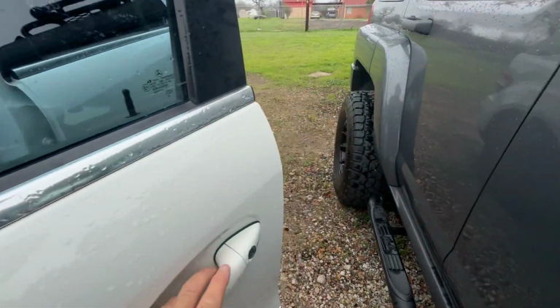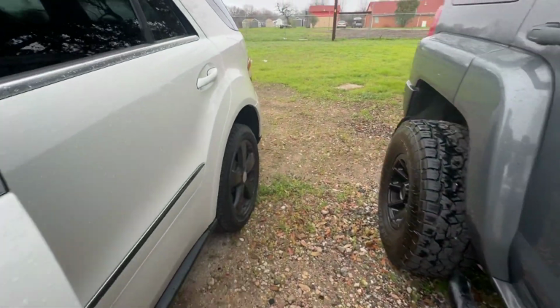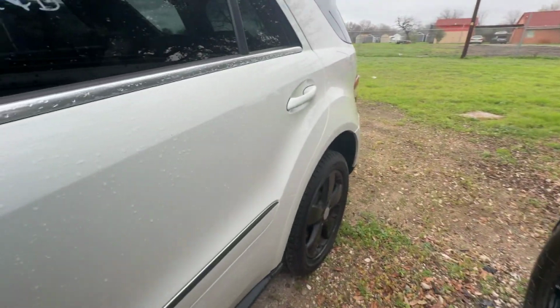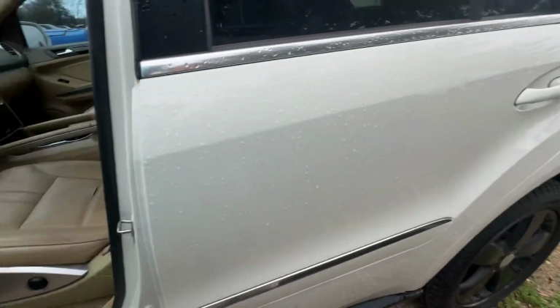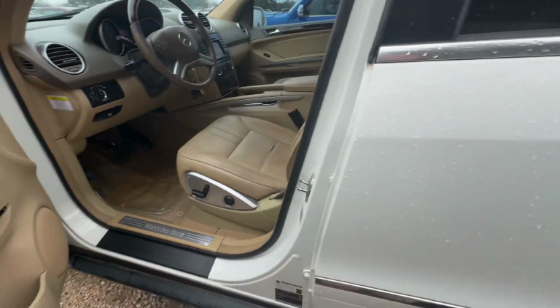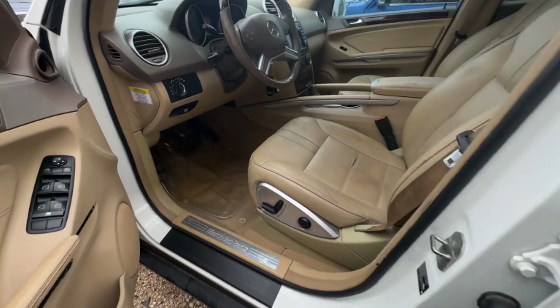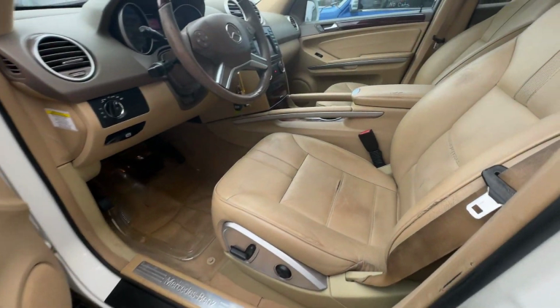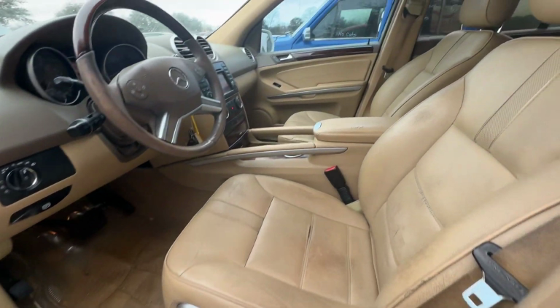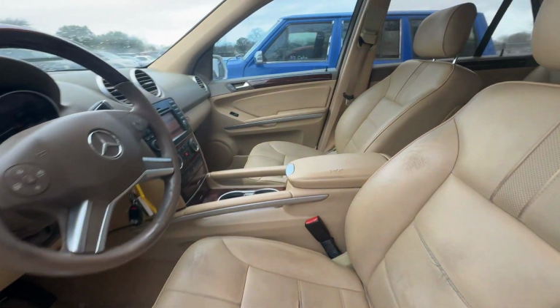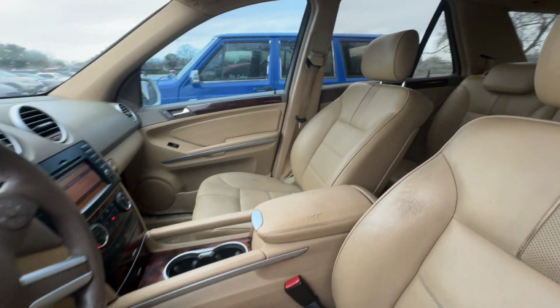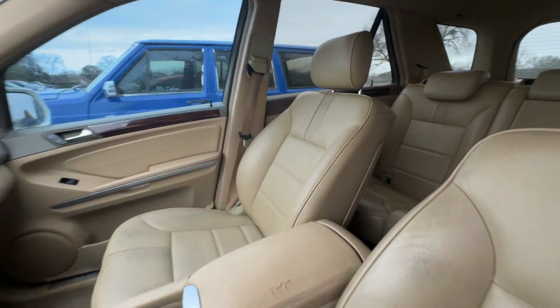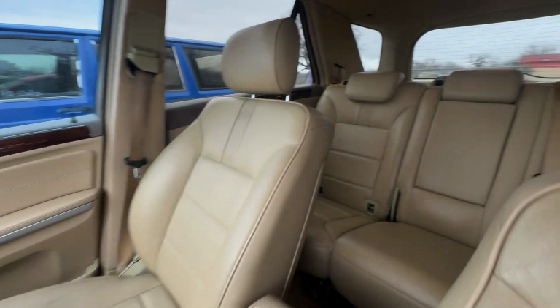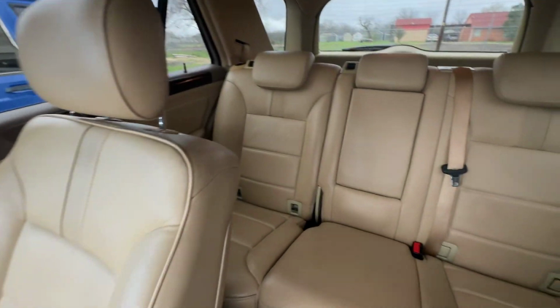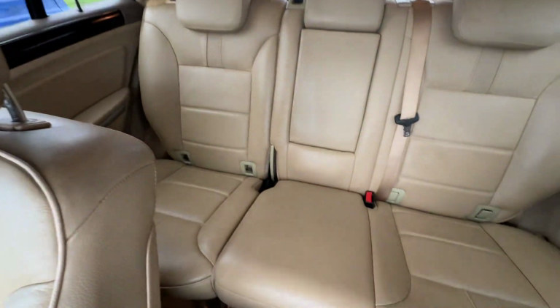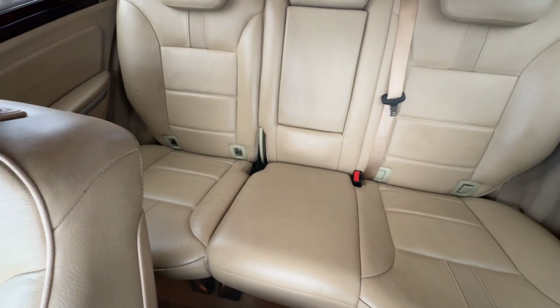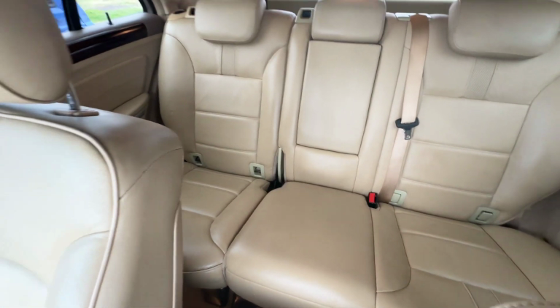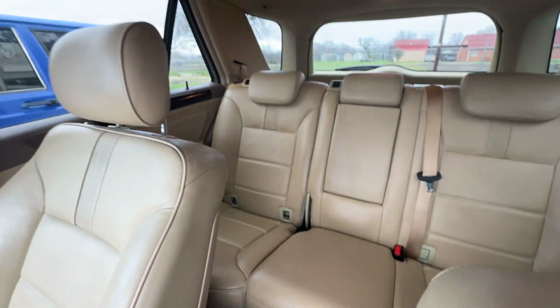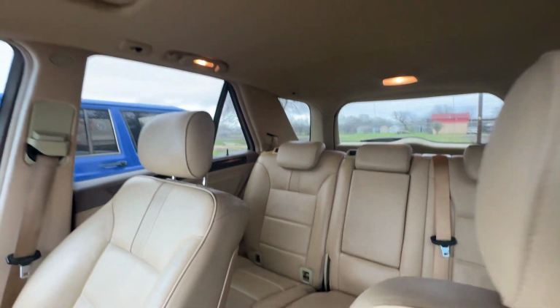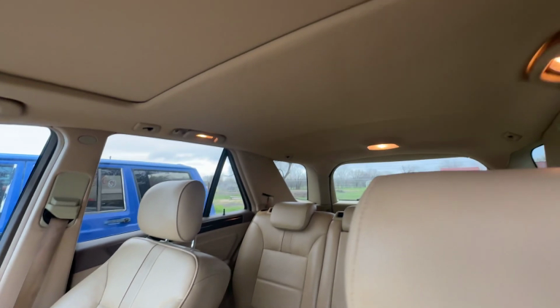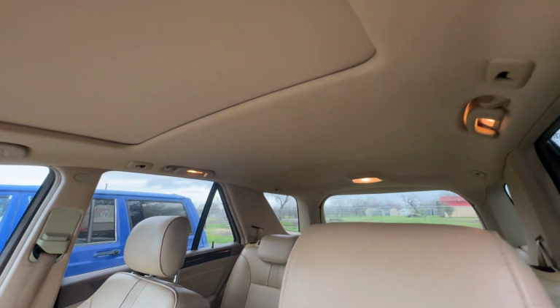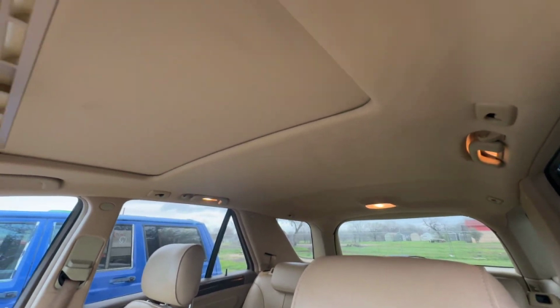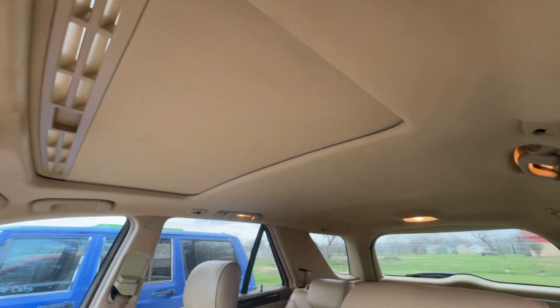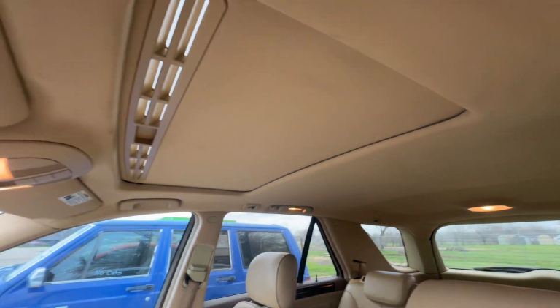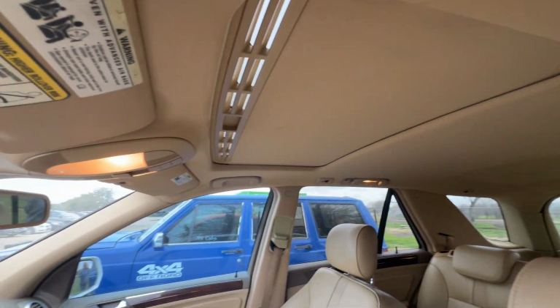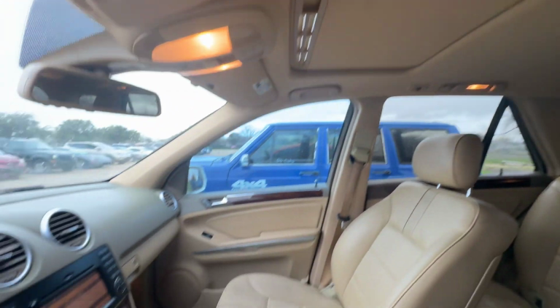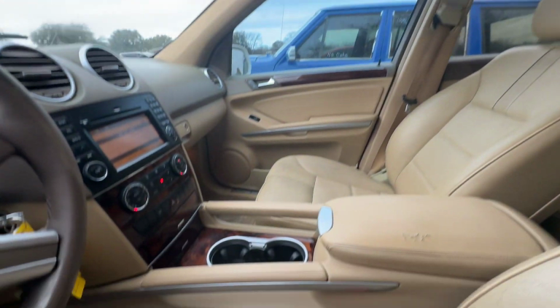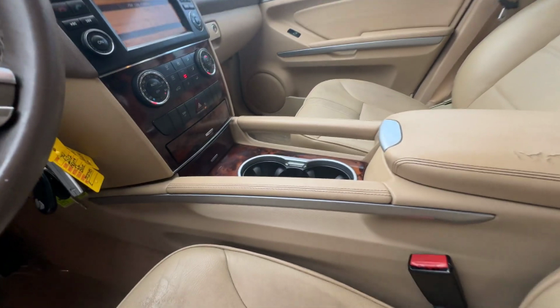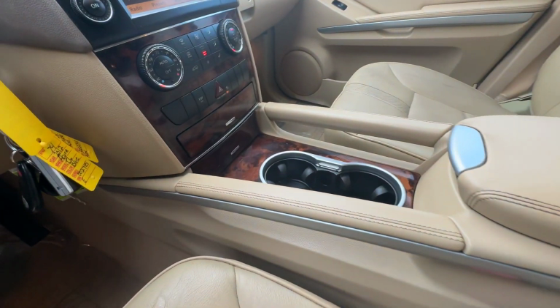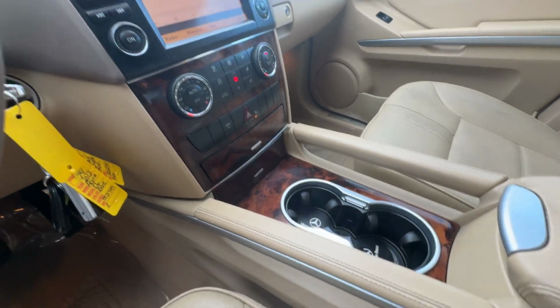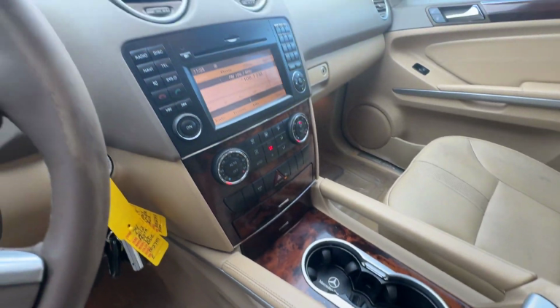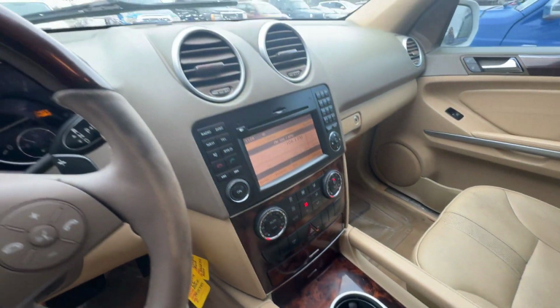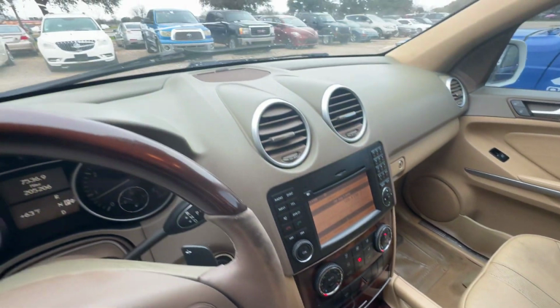On the interior we have beige seats. Headliner looks good. You get a sunroof up there. Dash is very clean.